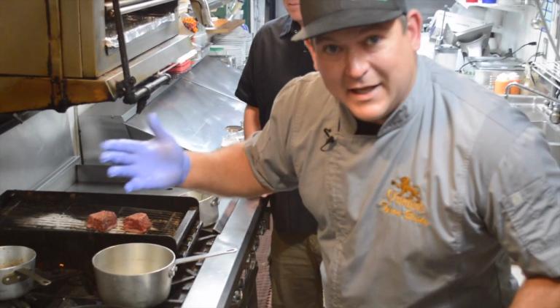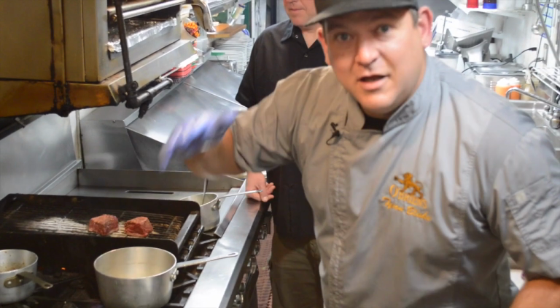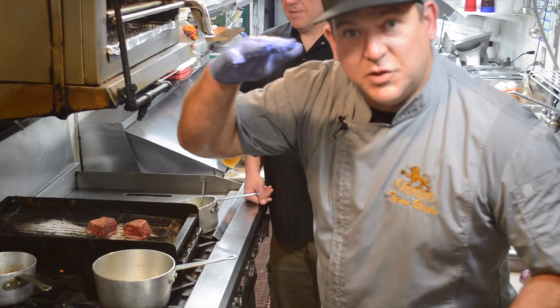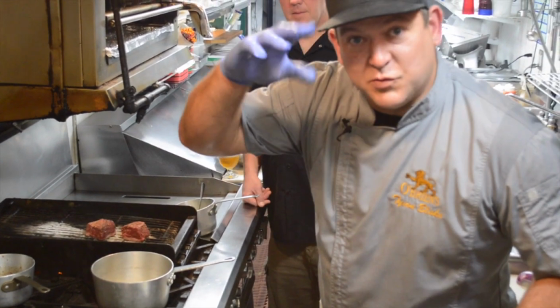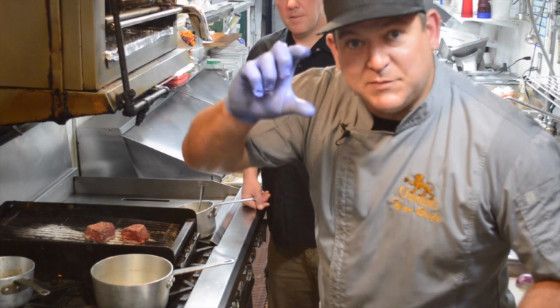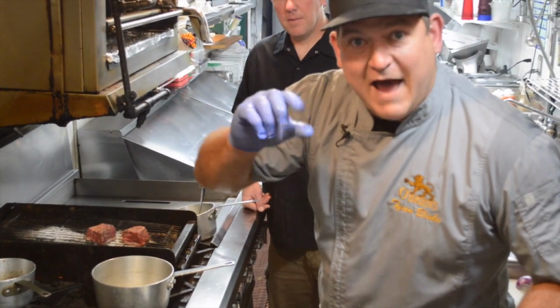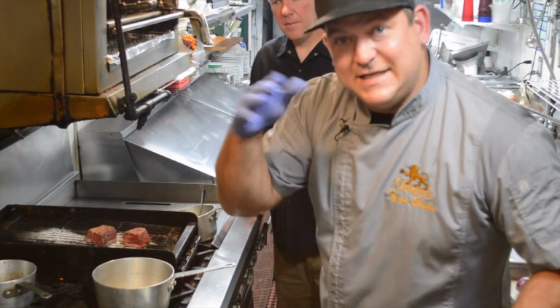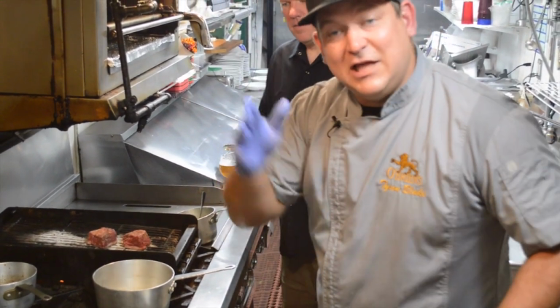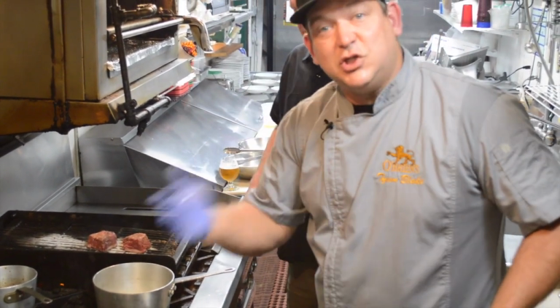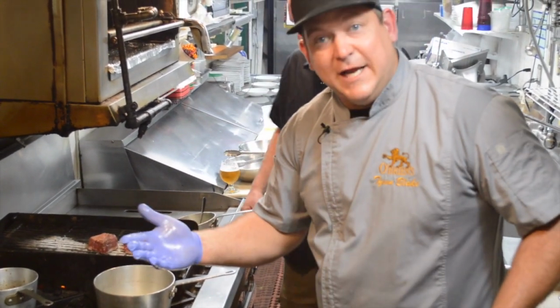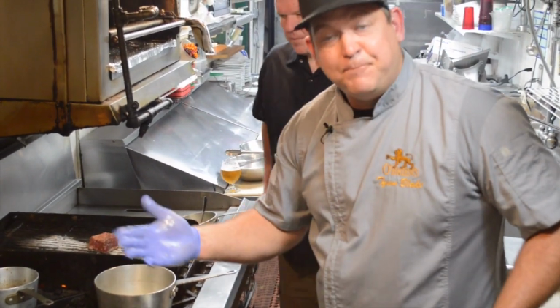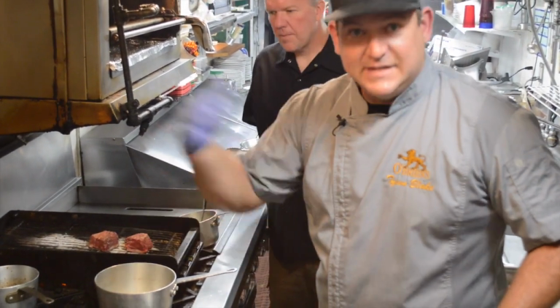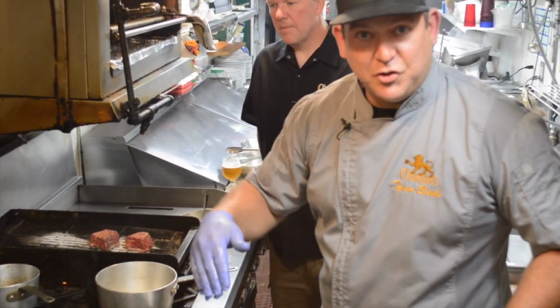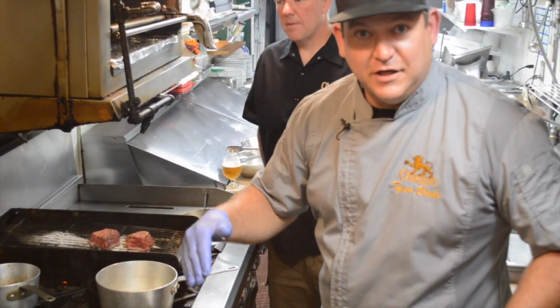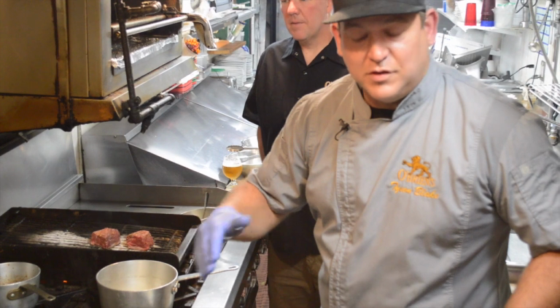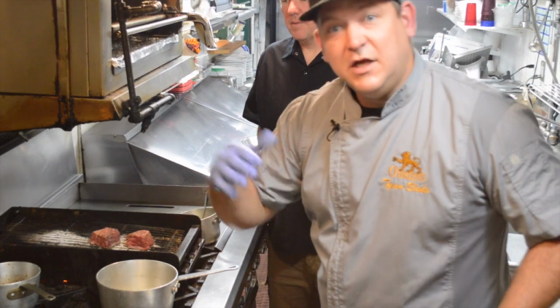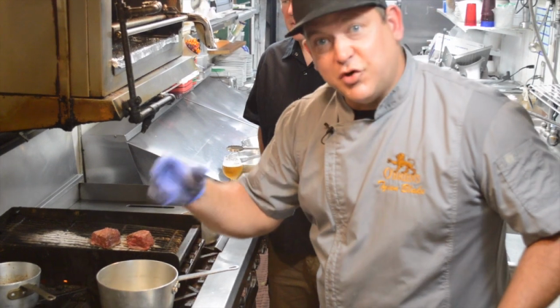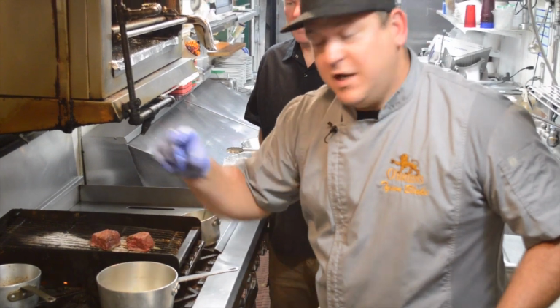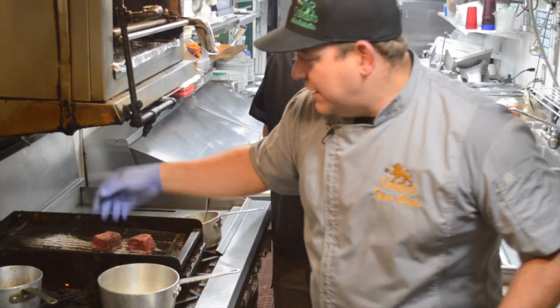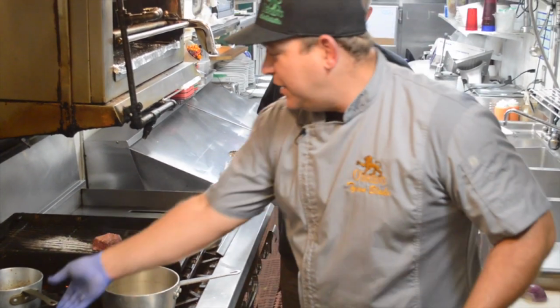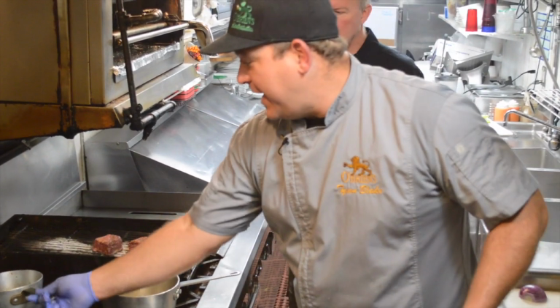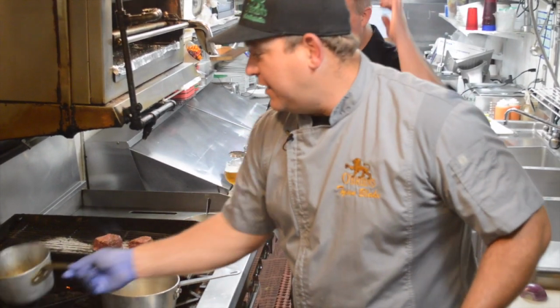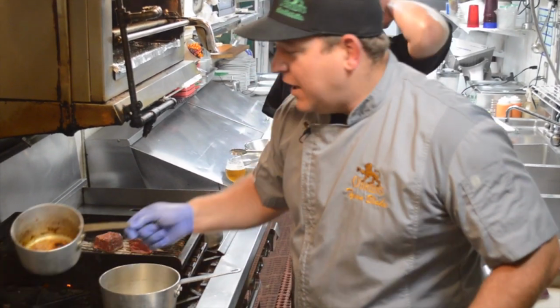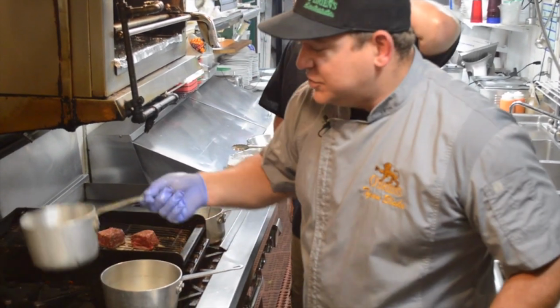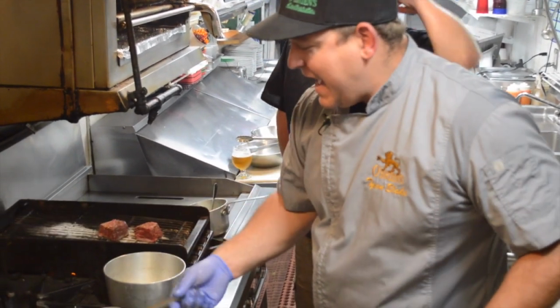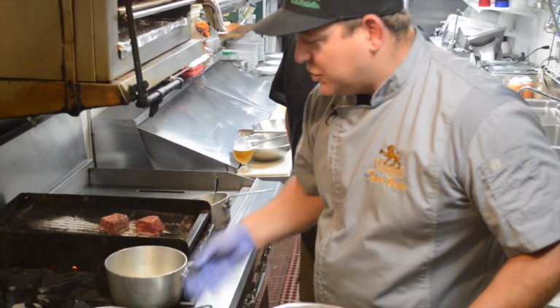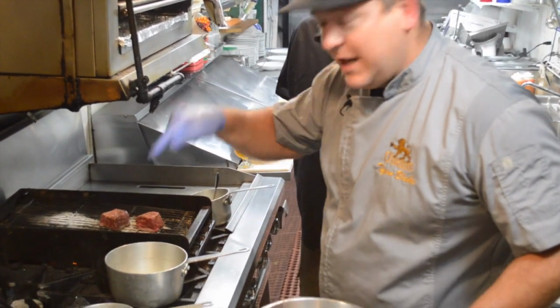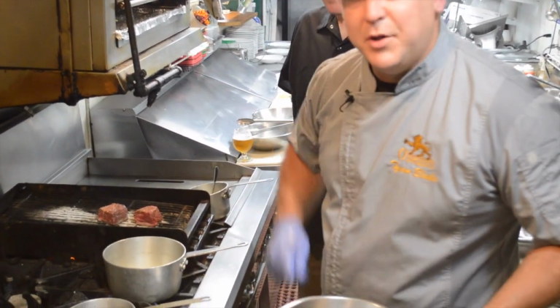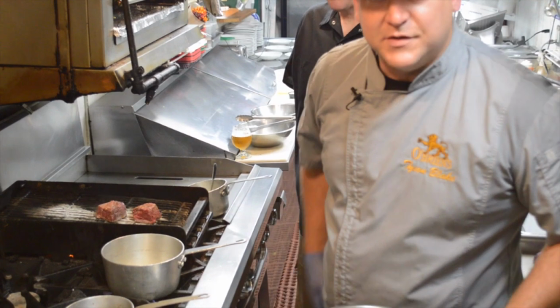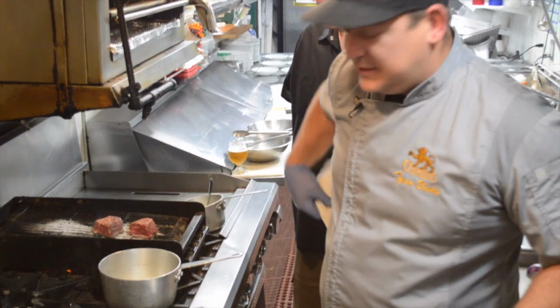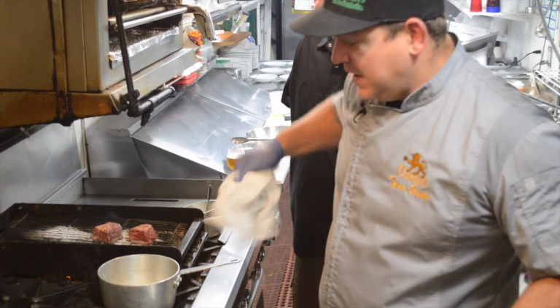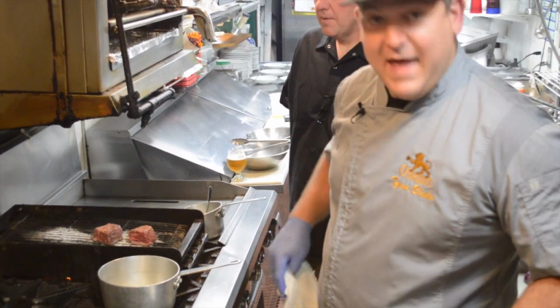That grill flavor is going to add all the way through to our demi, which is basically a reduction of the braising liquid — which is what I'm tossing around right there.